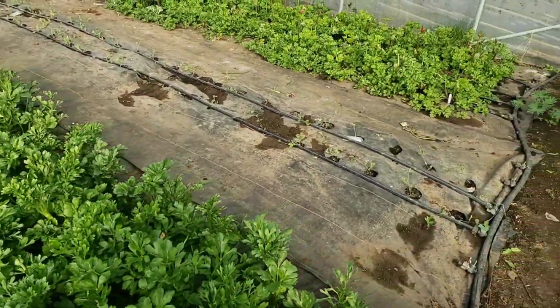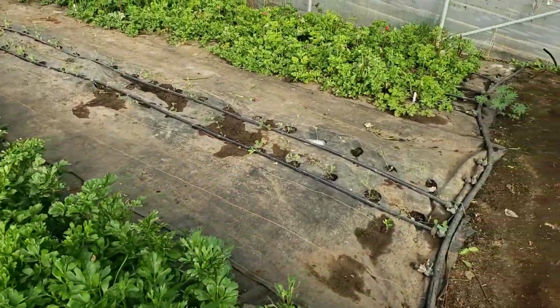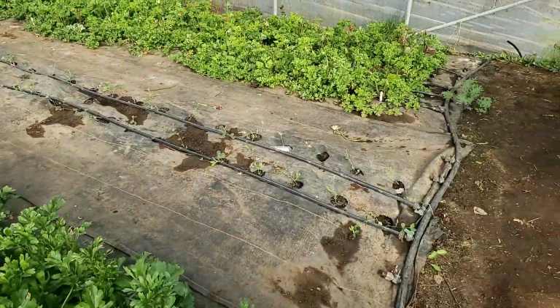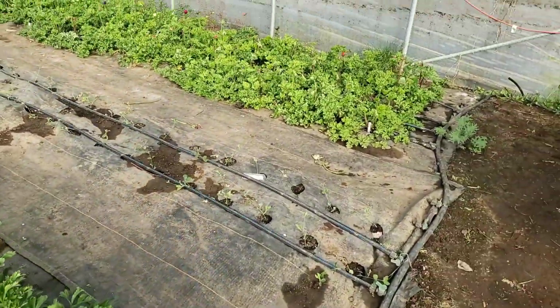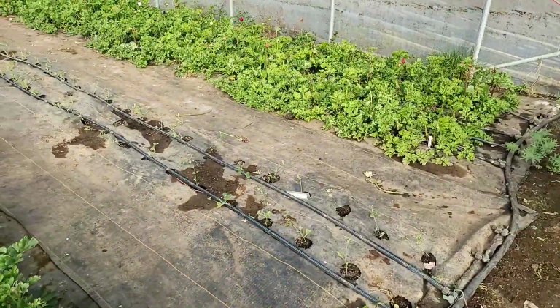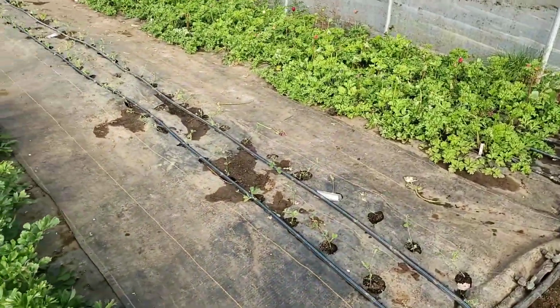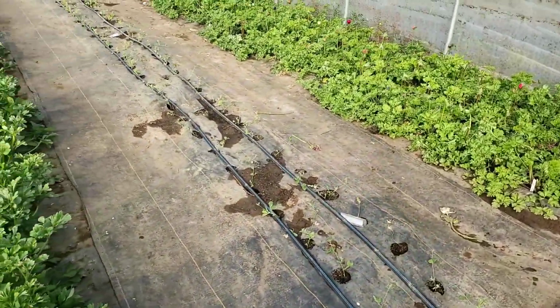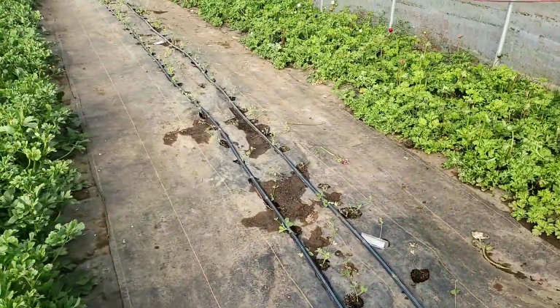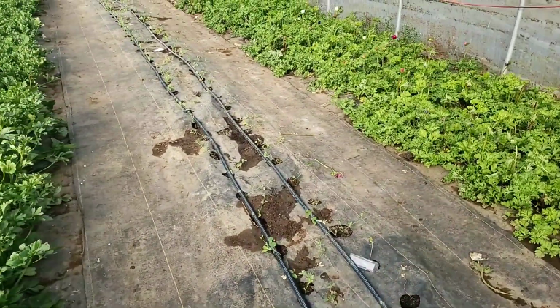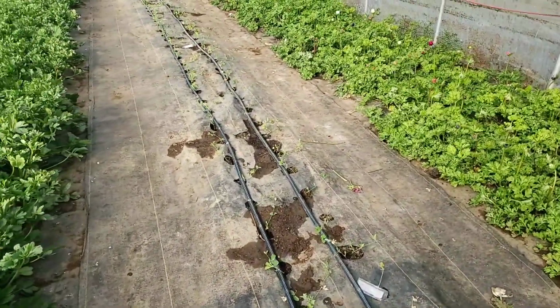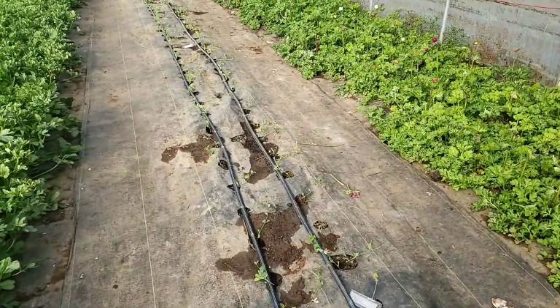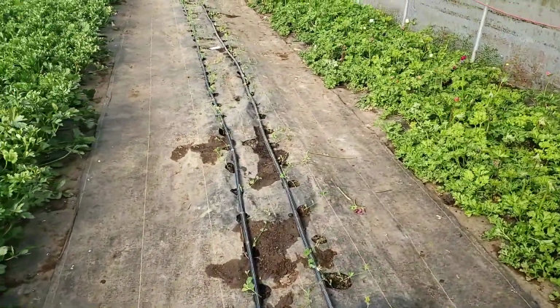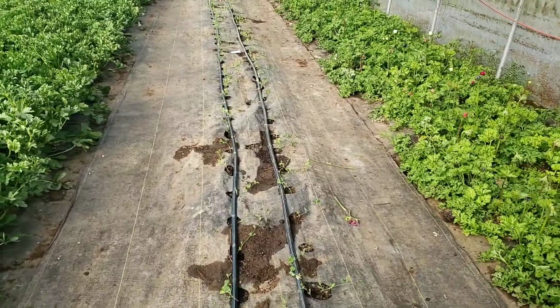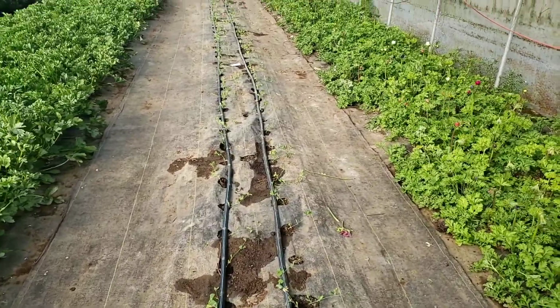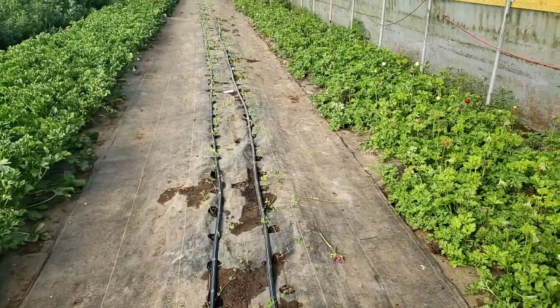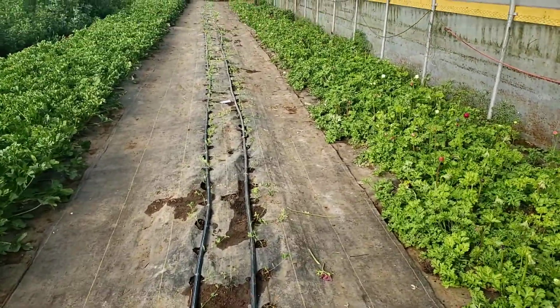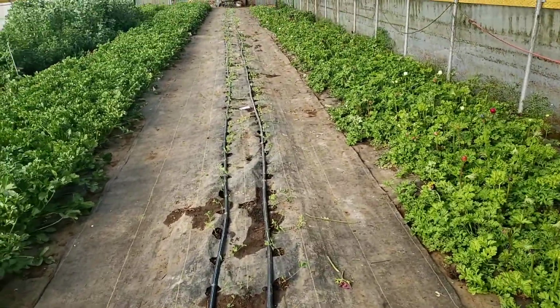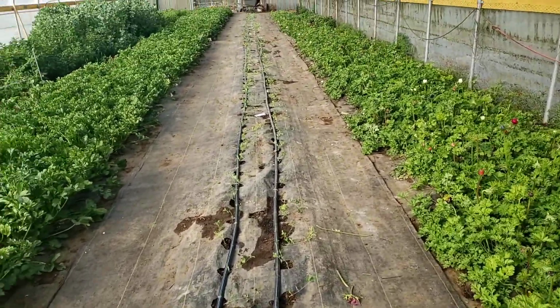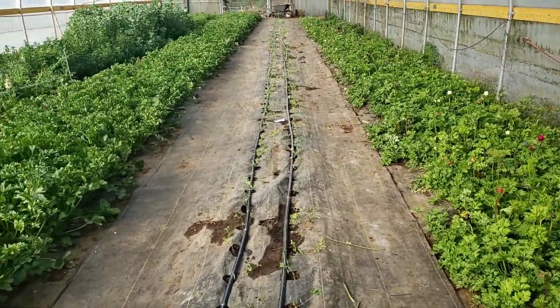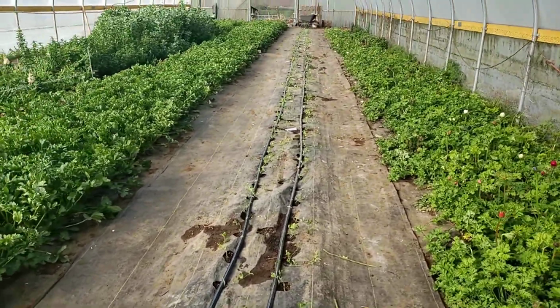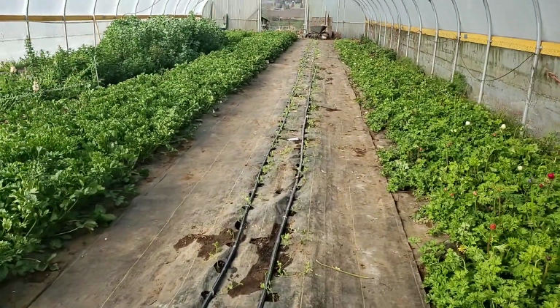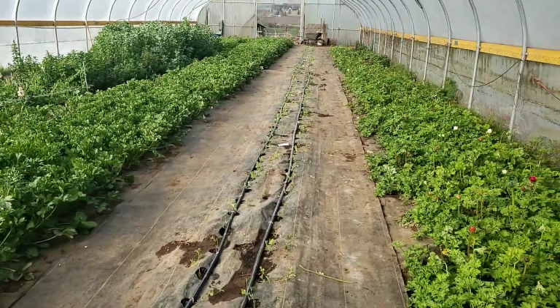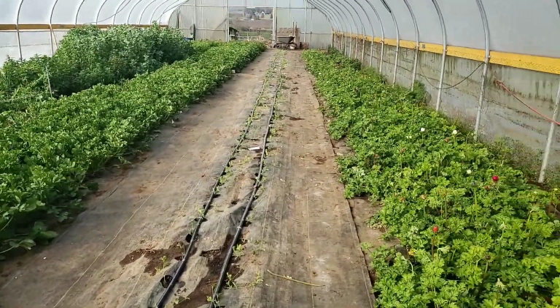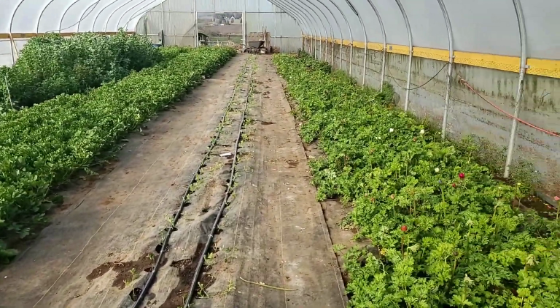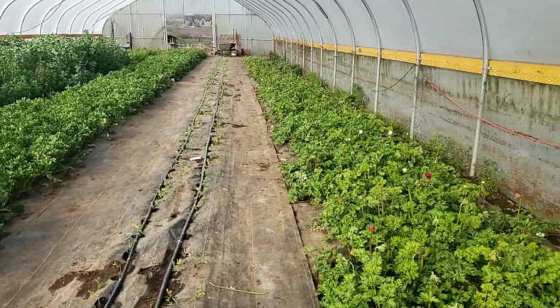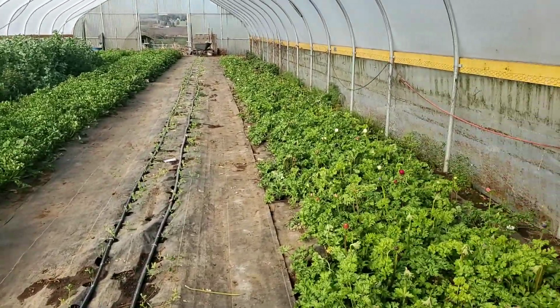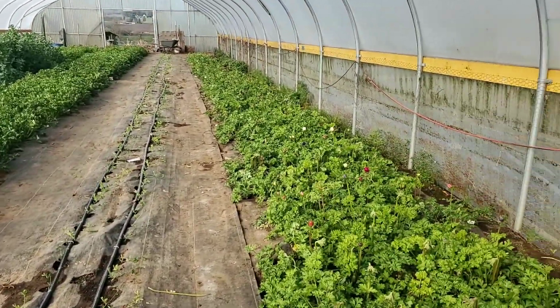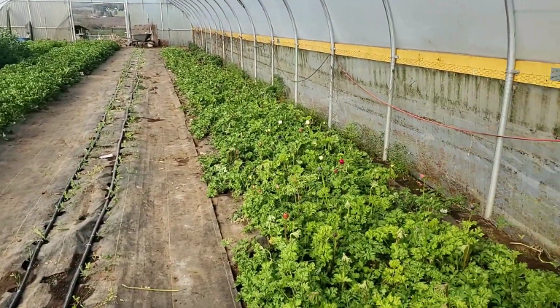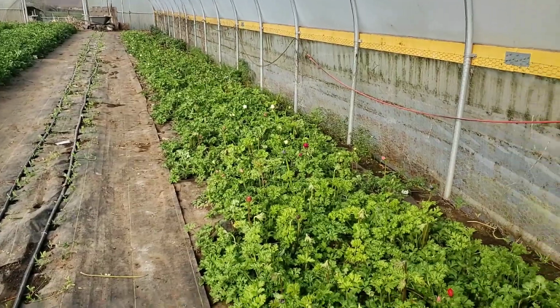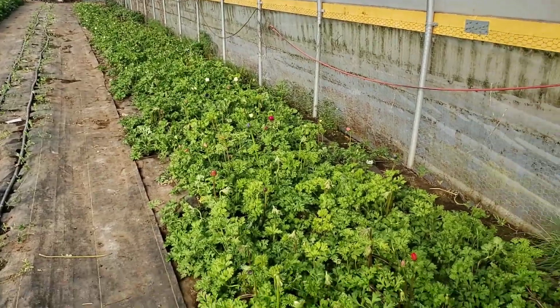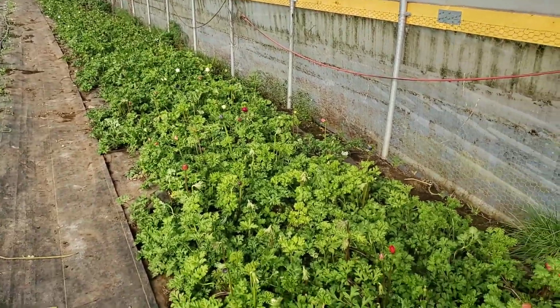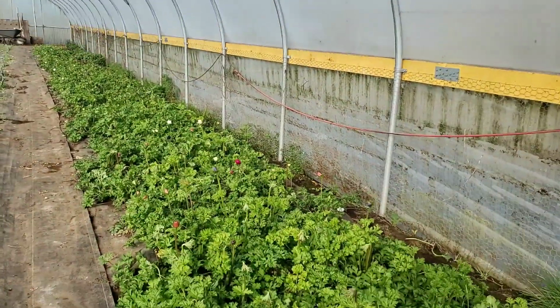Our sweet peas — we've got two rows of sweet peas. This is our second crop of sweet peas, so they're pretty straggly. Just trimmed those back. I'm going to get them trellised here this weekend.